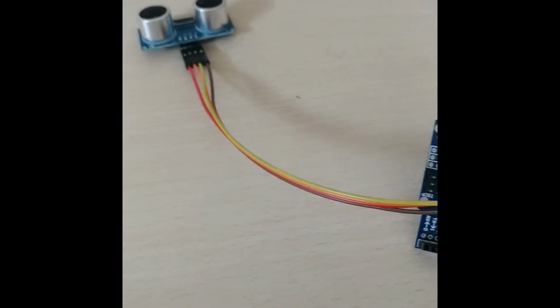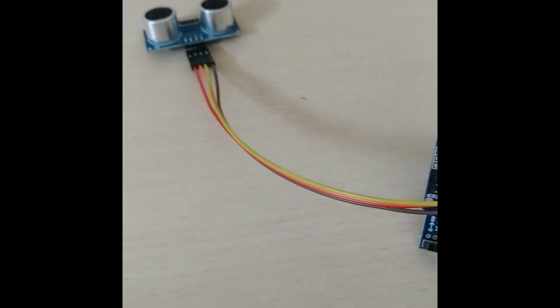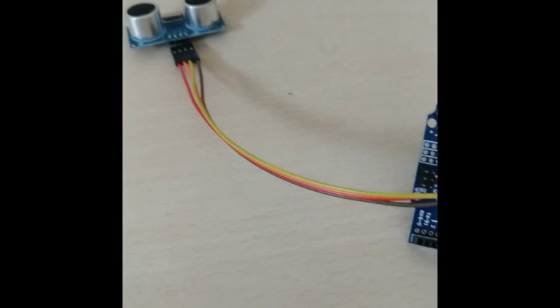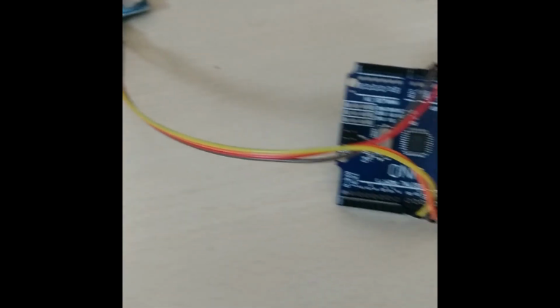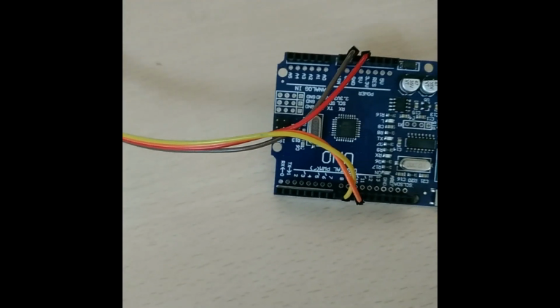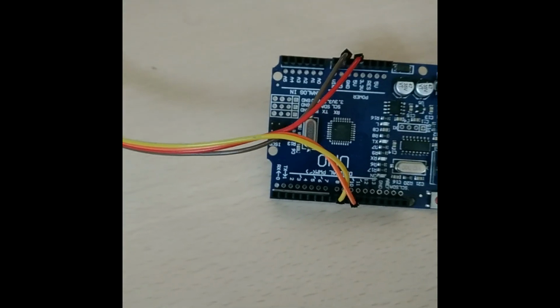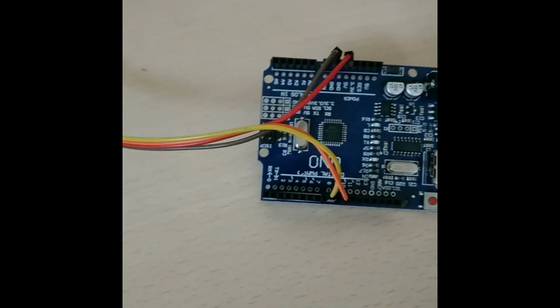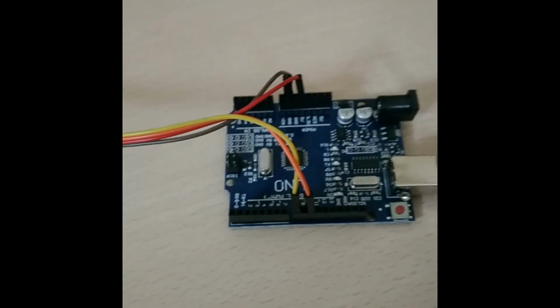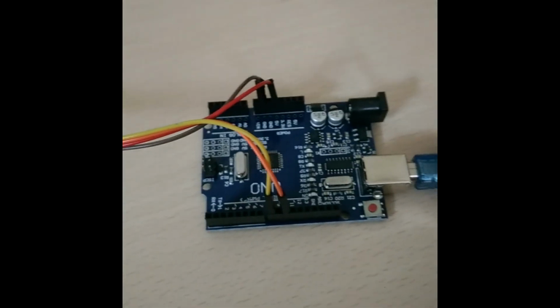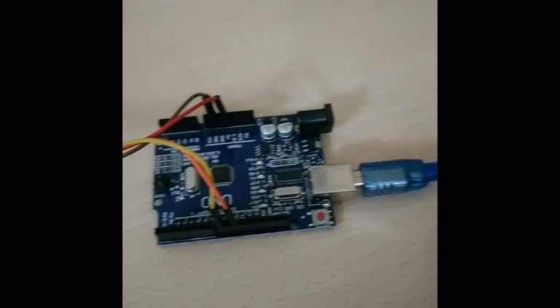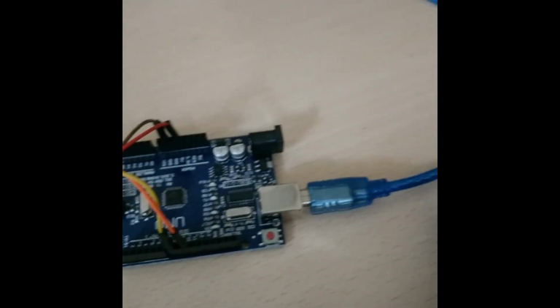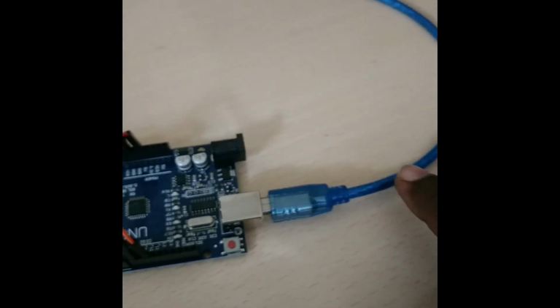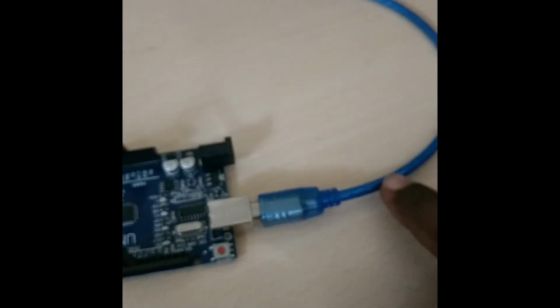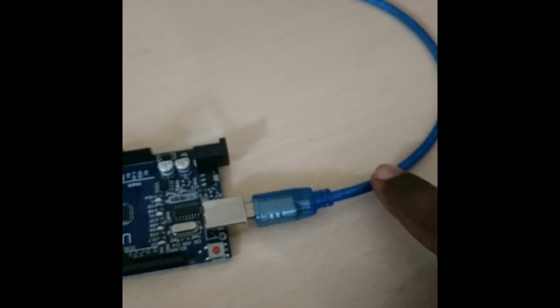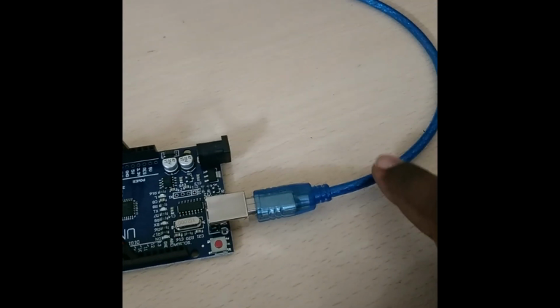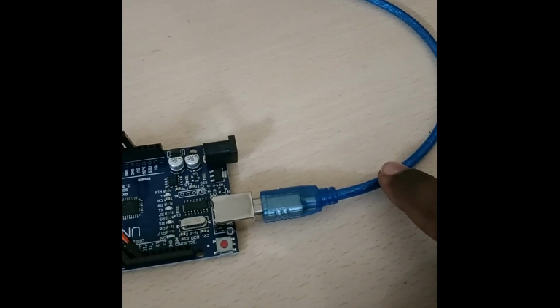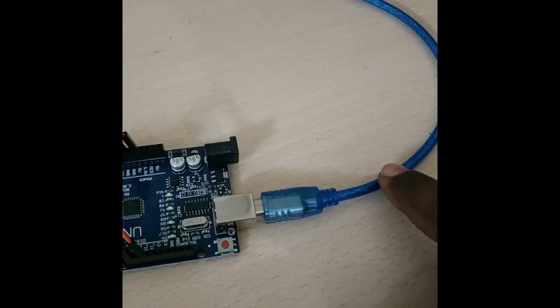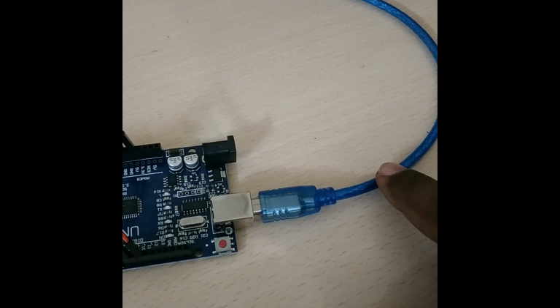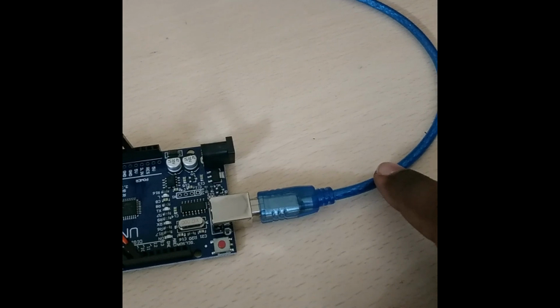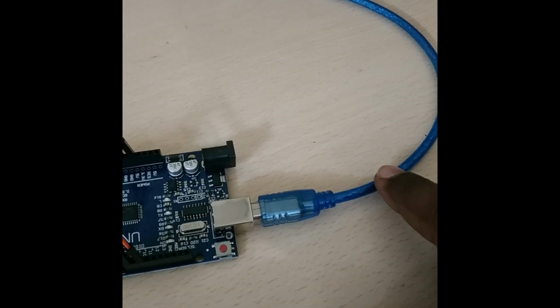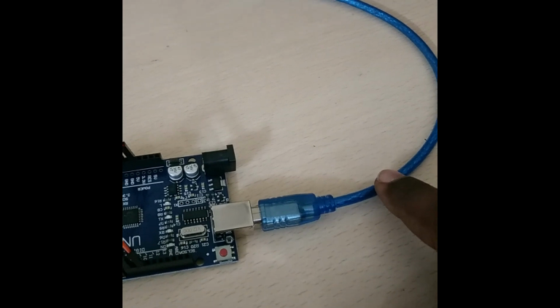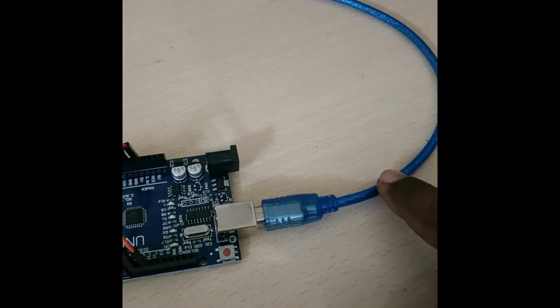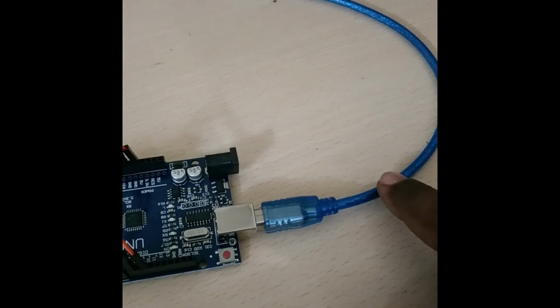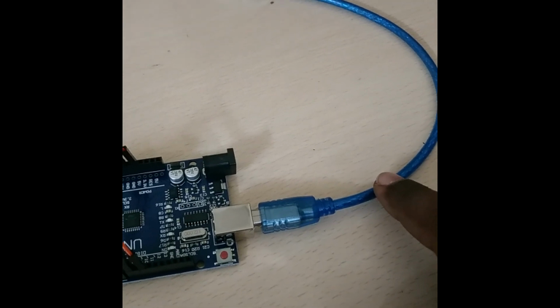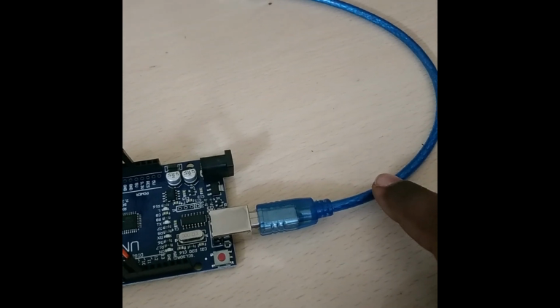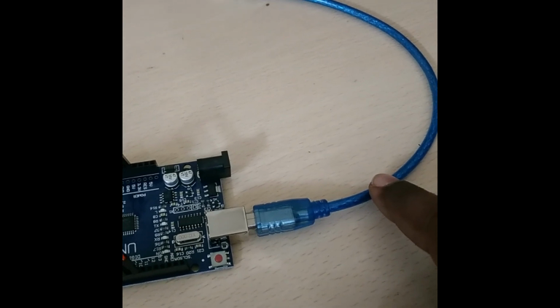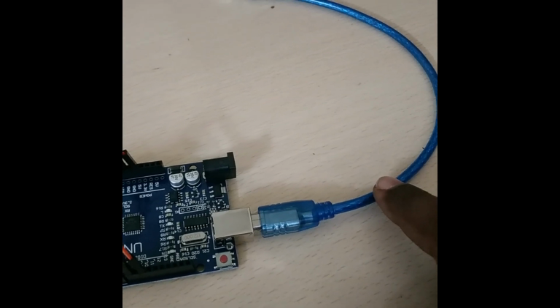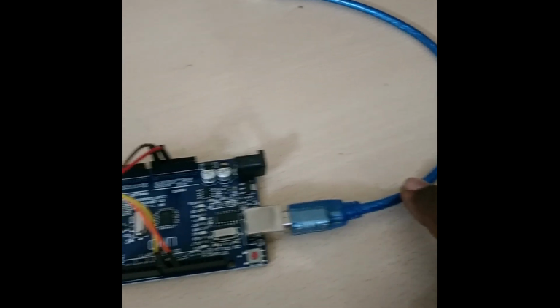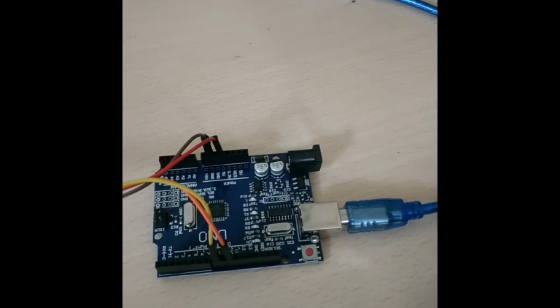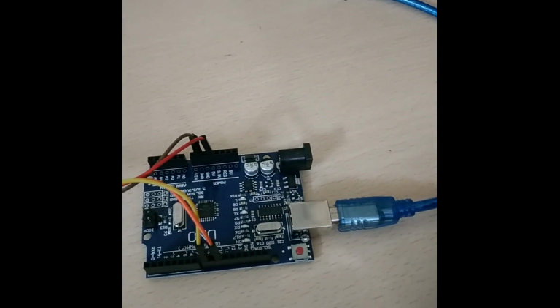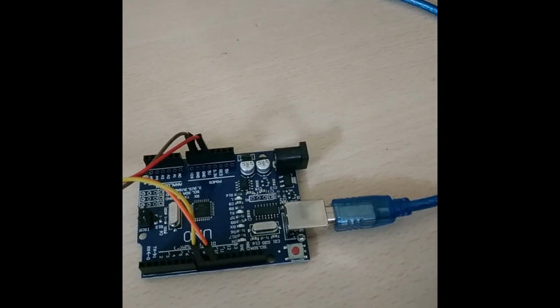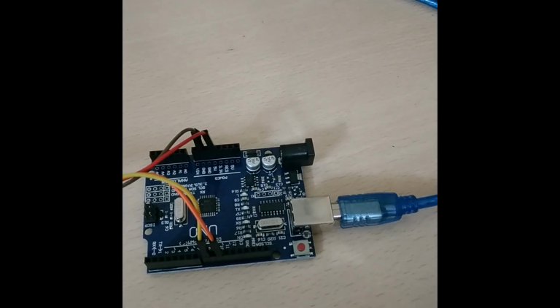From this sensor I have connected over here, and by this blue cable I will be connecting to my computer system and dumping the code to this Arduino board.